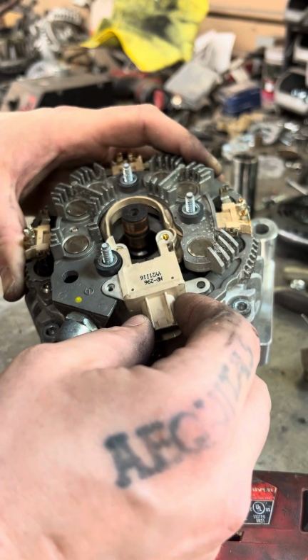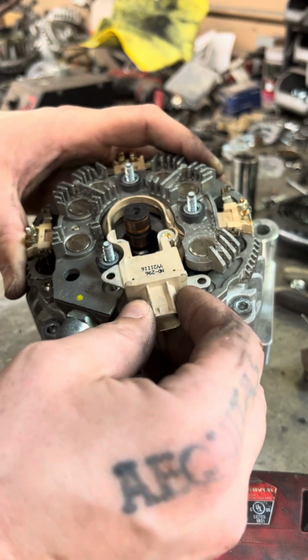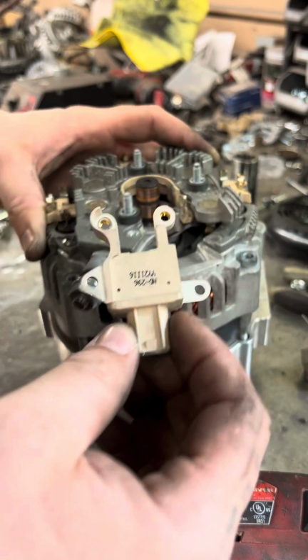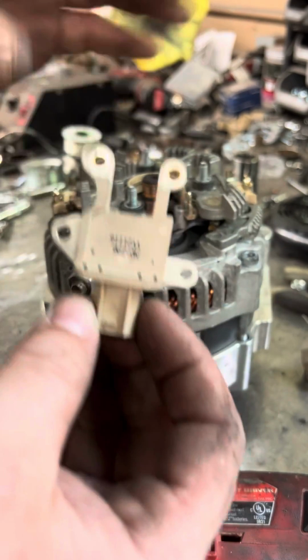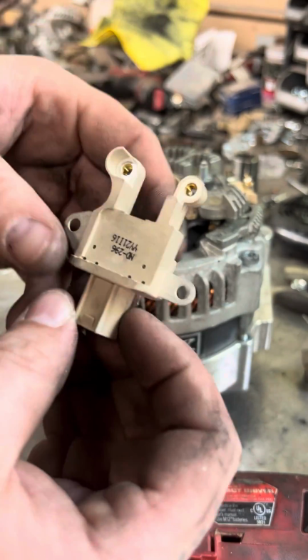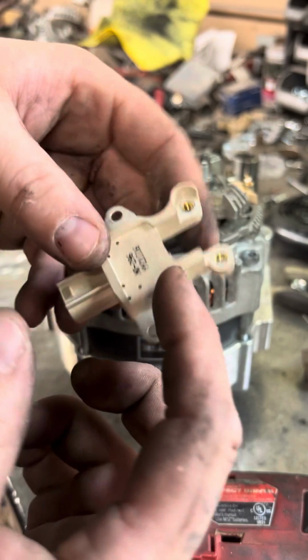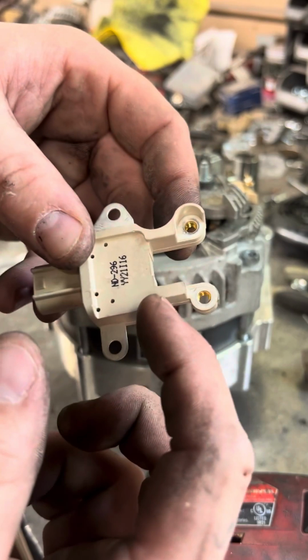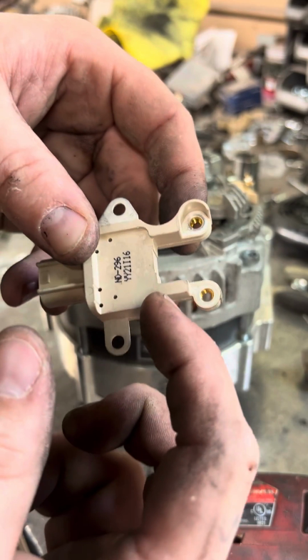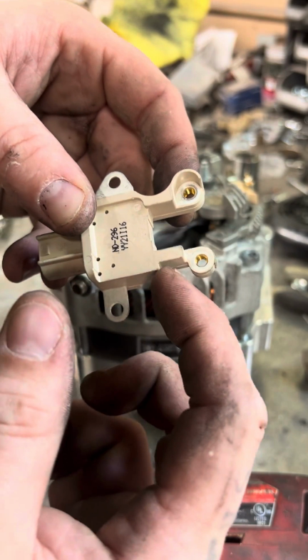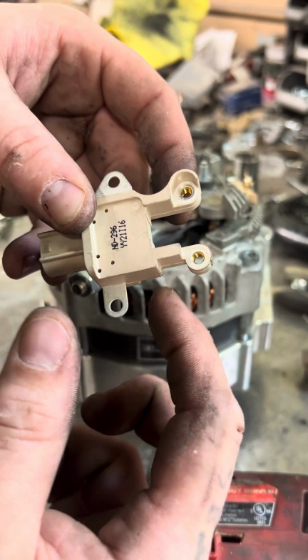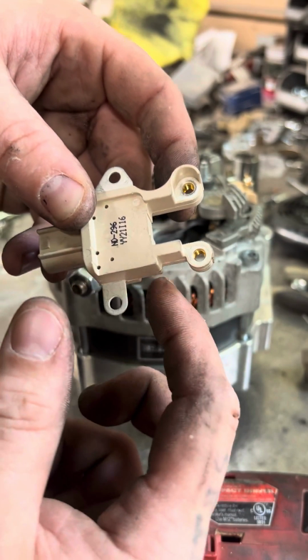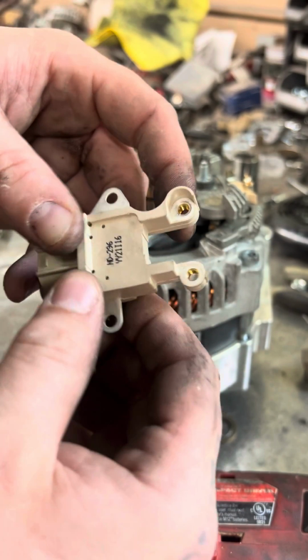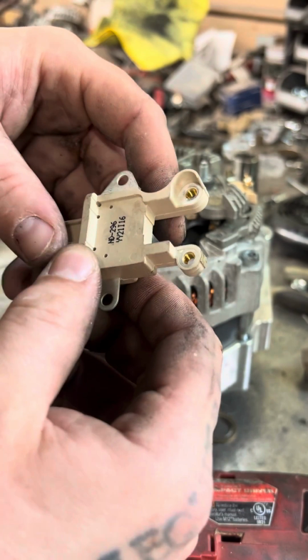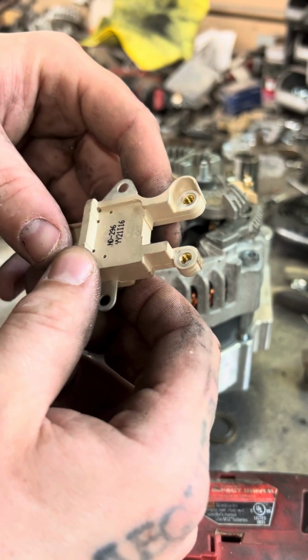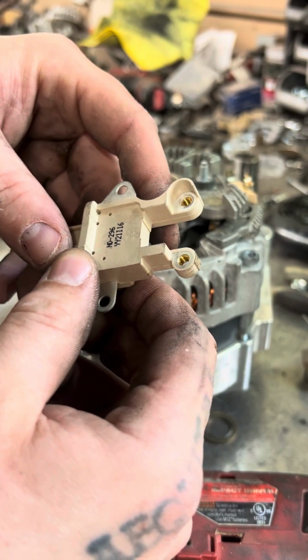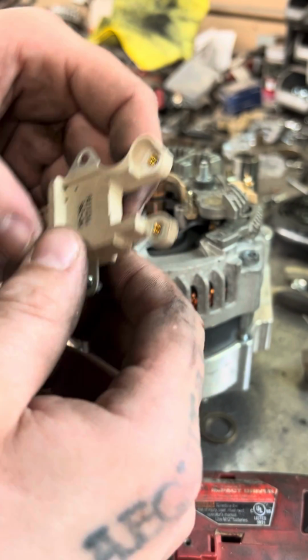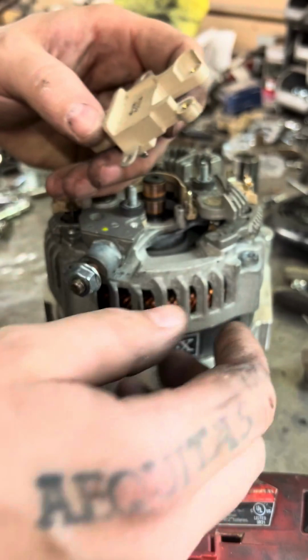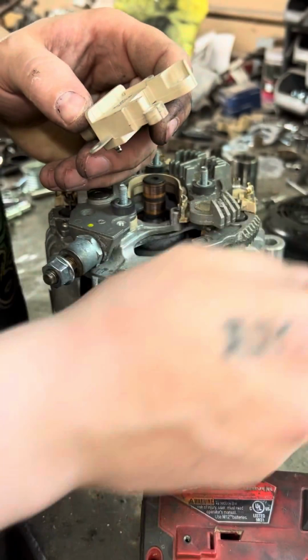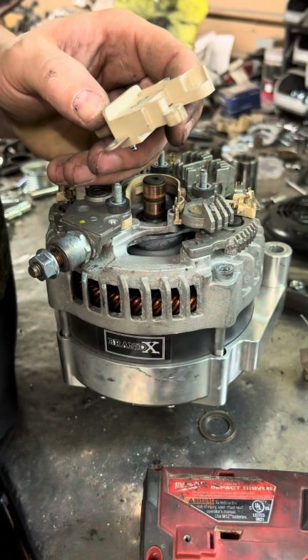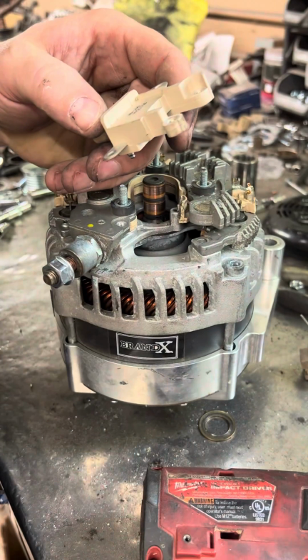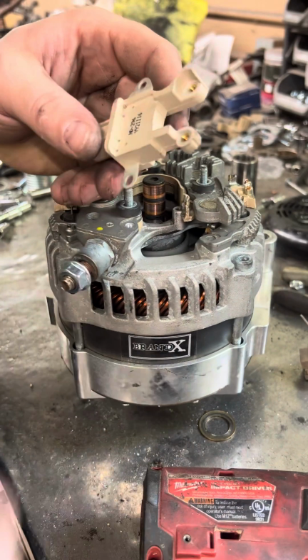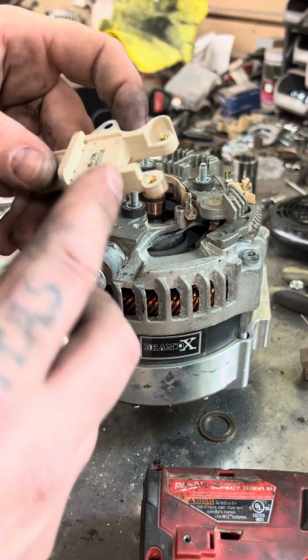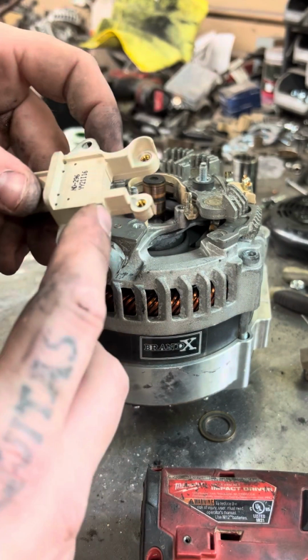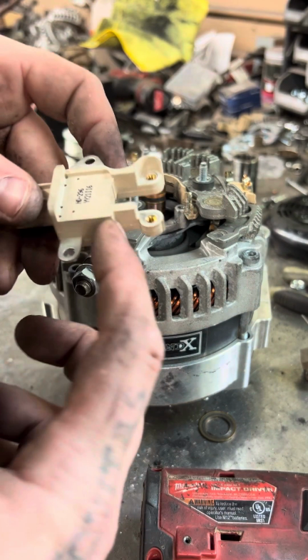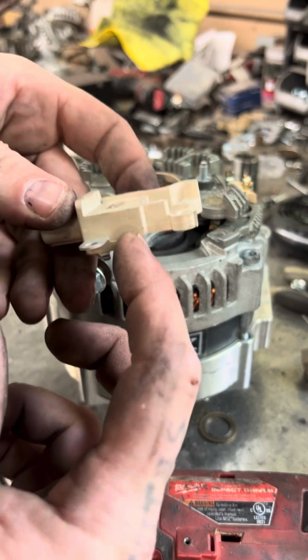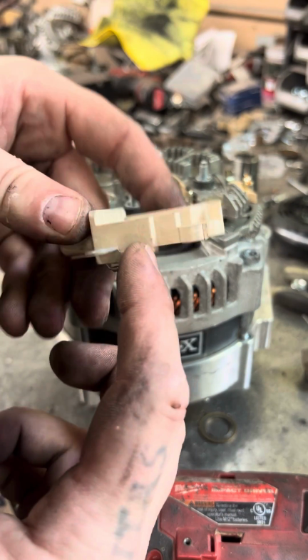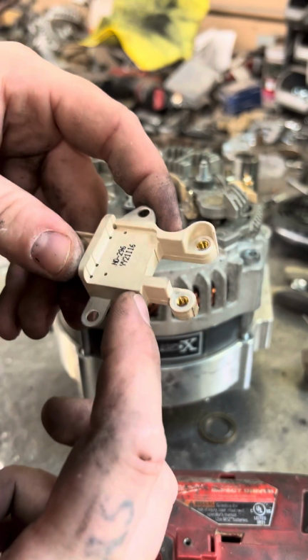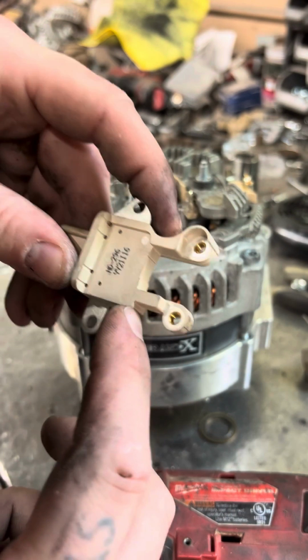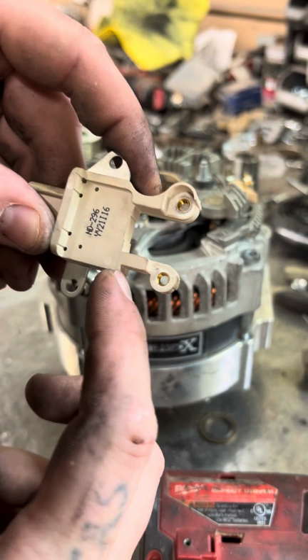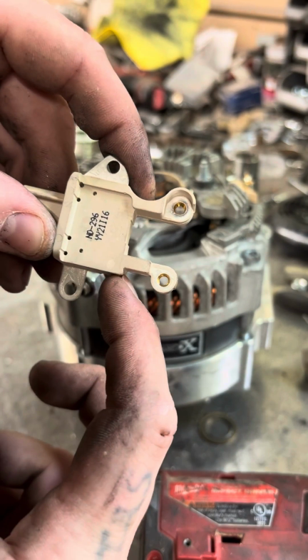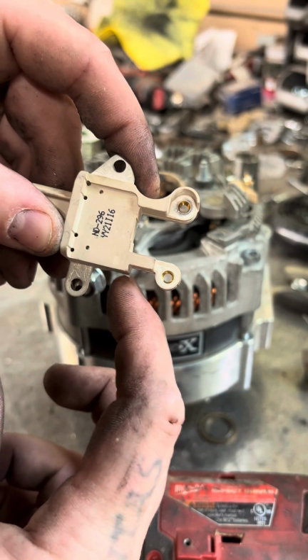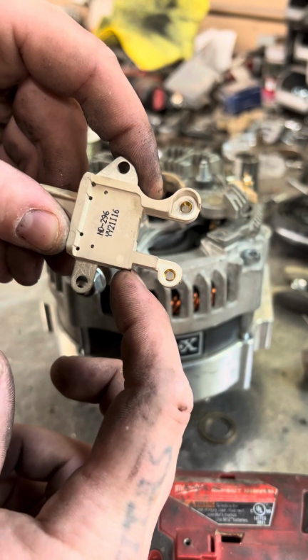Or what most people do is just cut this leg off. You can take a pair of cutters or a Dremel — it's not a difficult thing to do. Just try to cut it as flush with the plastic as possible.